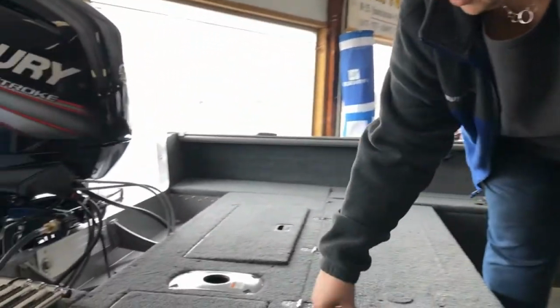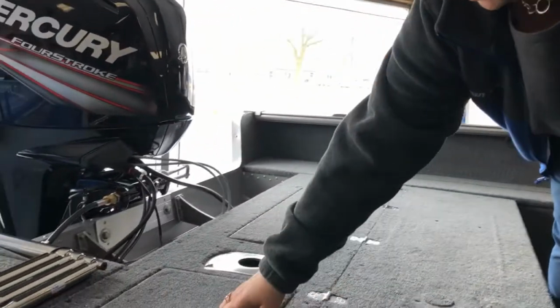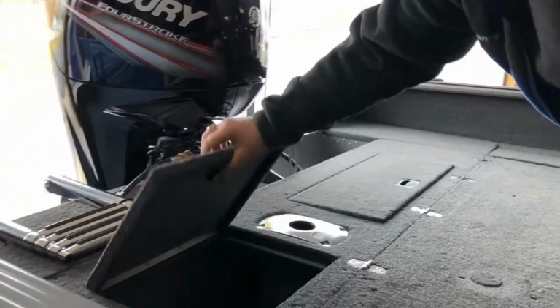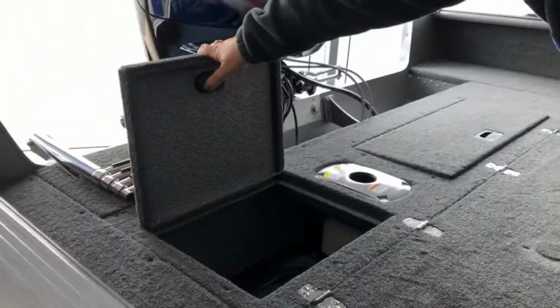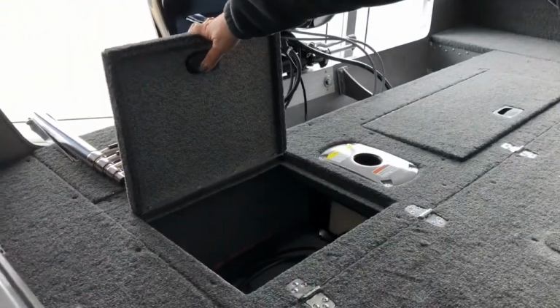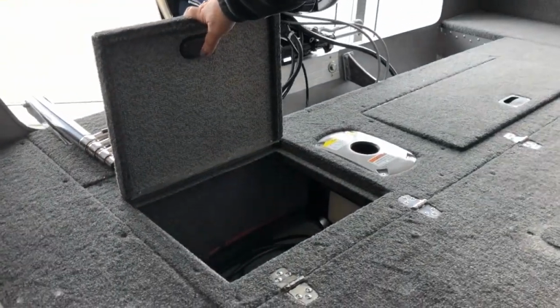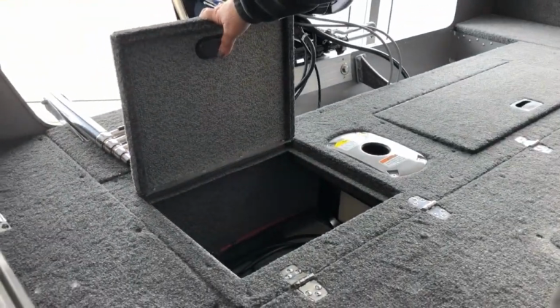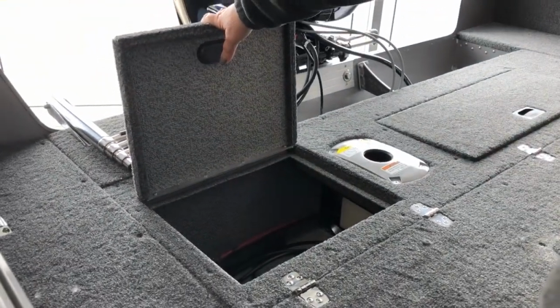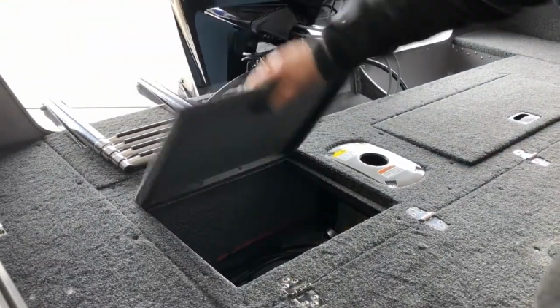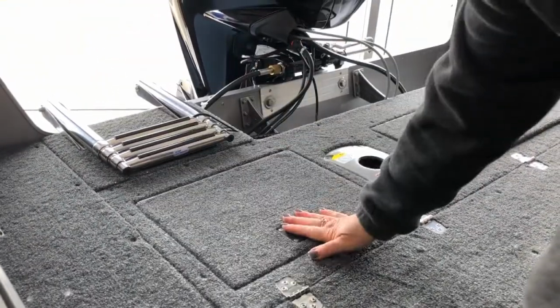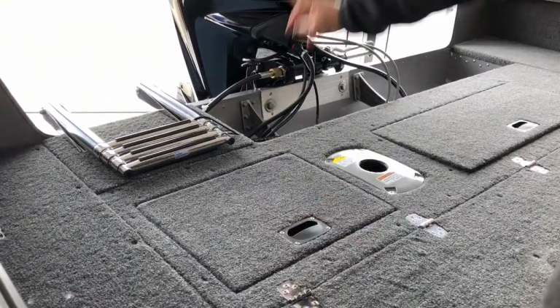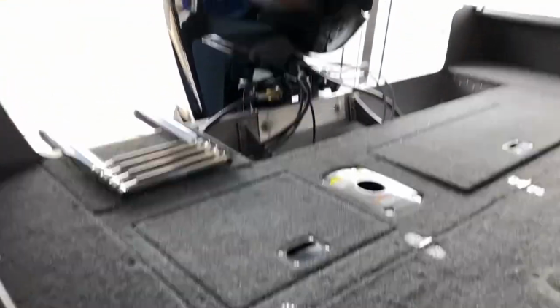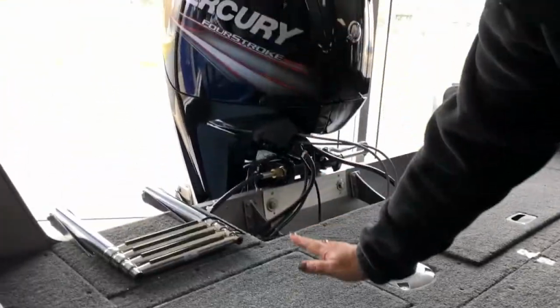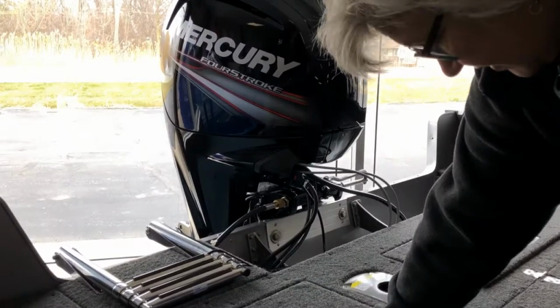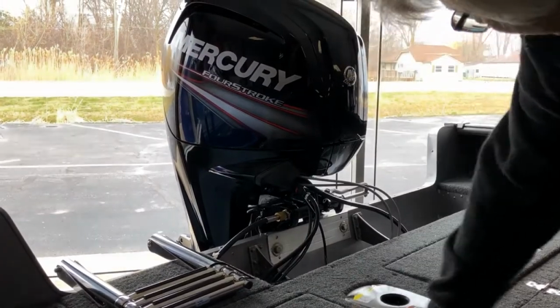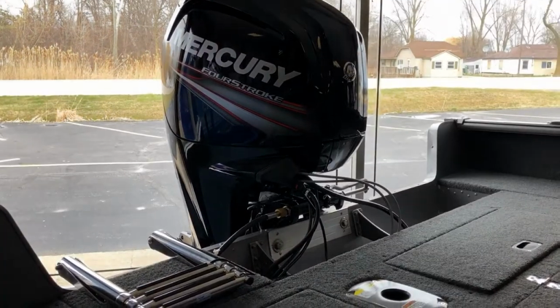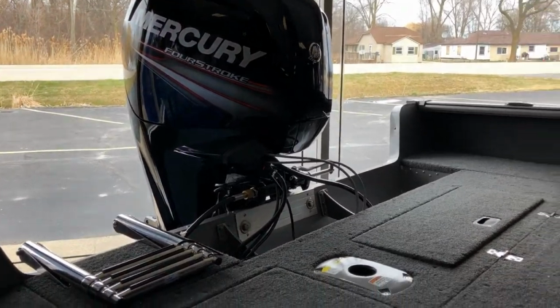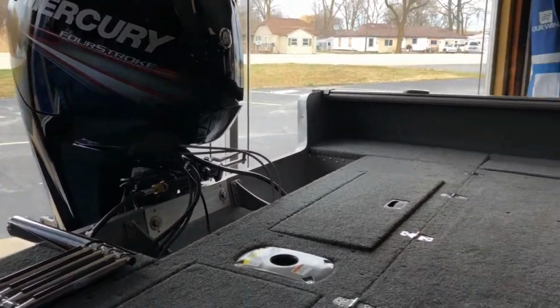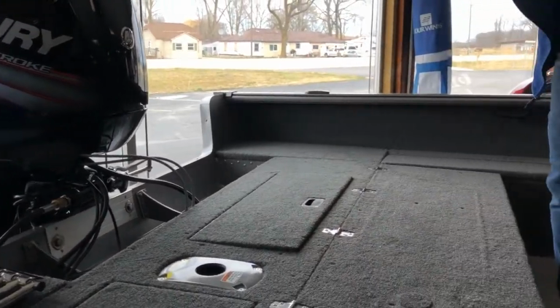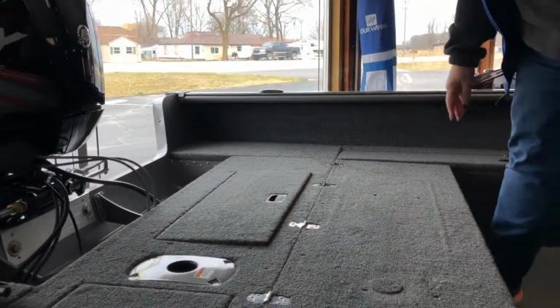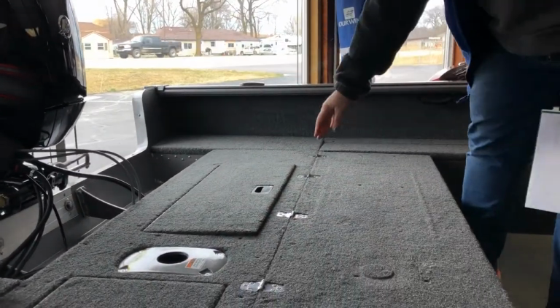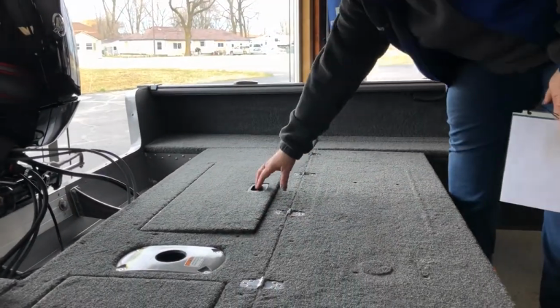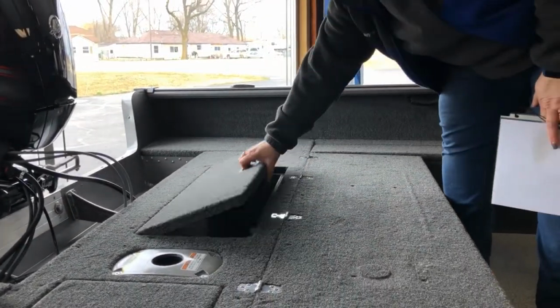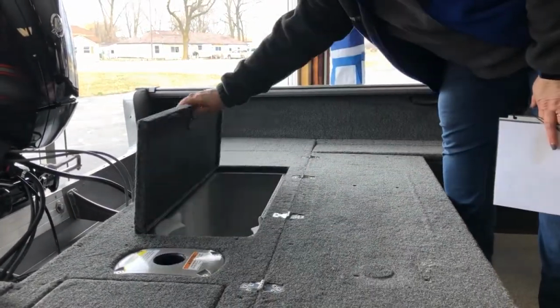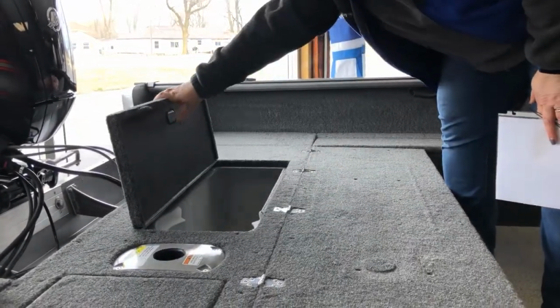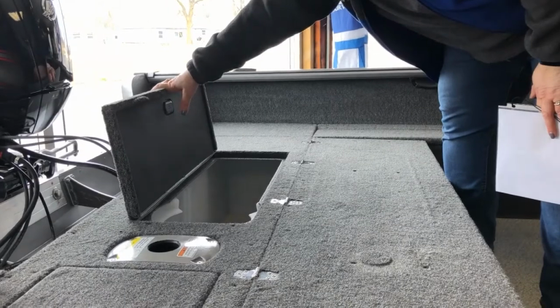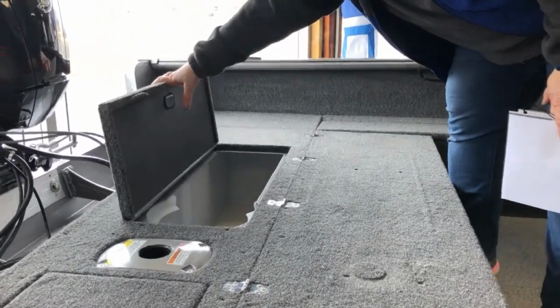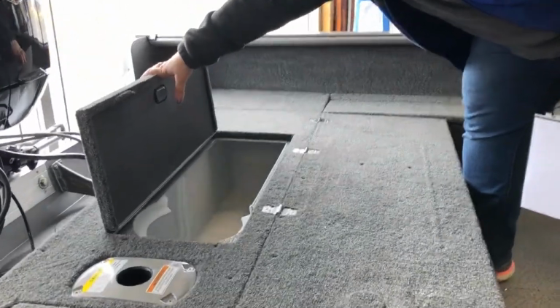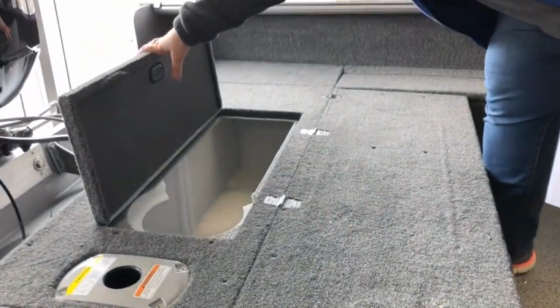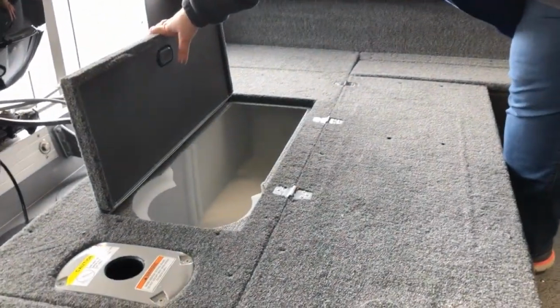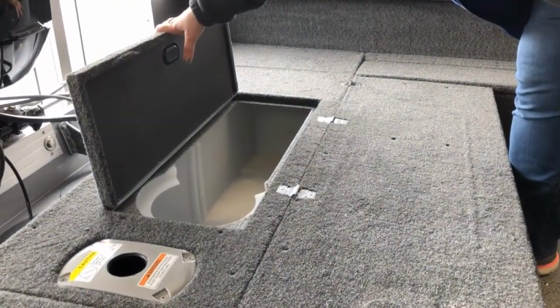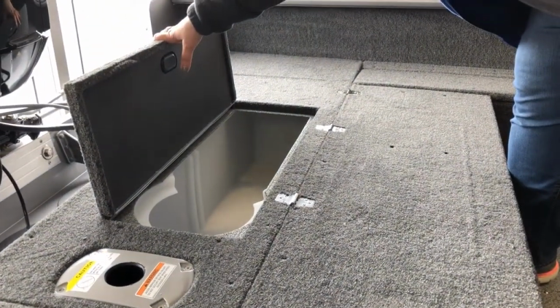Your cranking battery is going to be in the compartment back here. That is going to have an alternator on the 115 that's going to maintain and charge that battery as you're using the boat. There's also a nice large live well in the back of the boat, easily accessible.